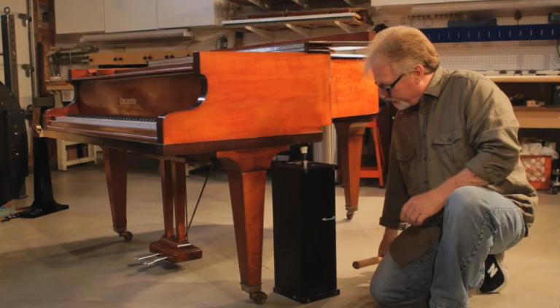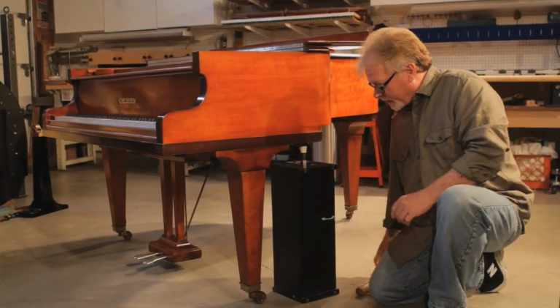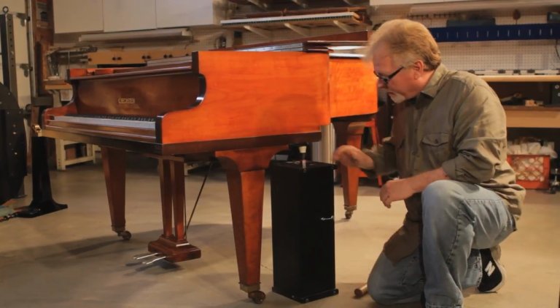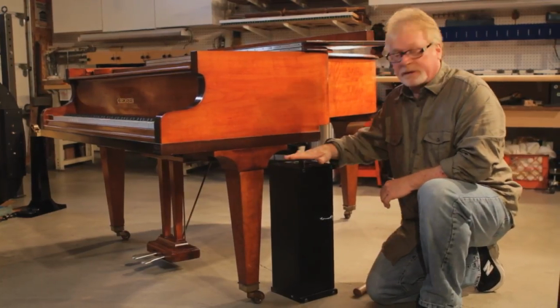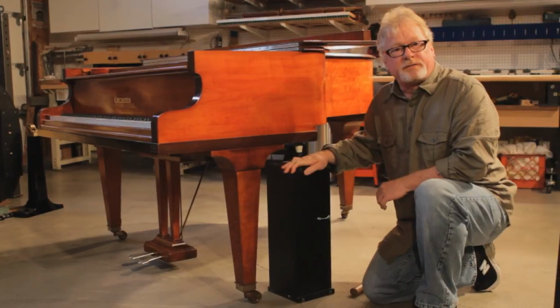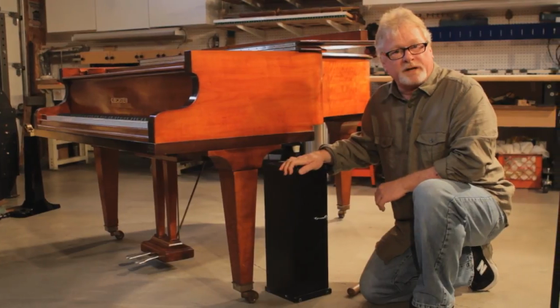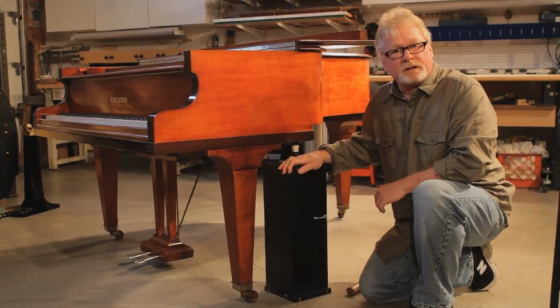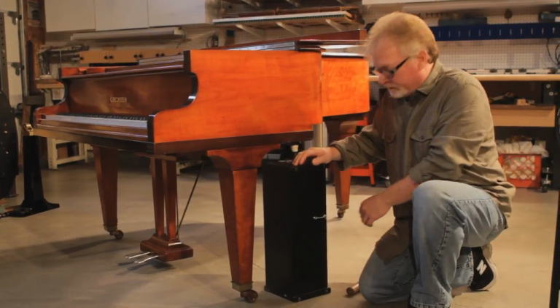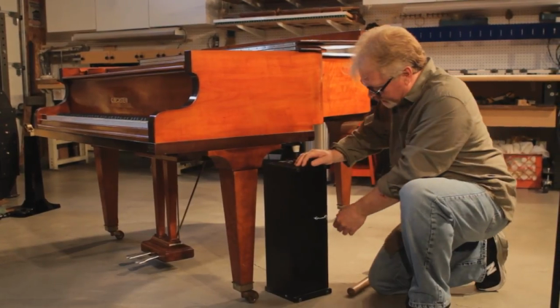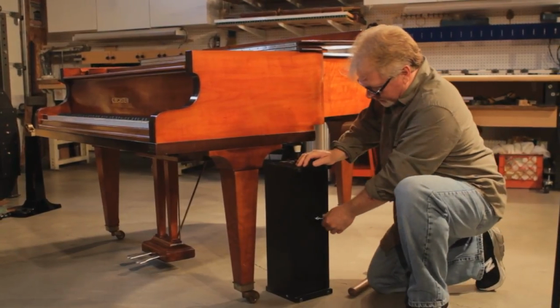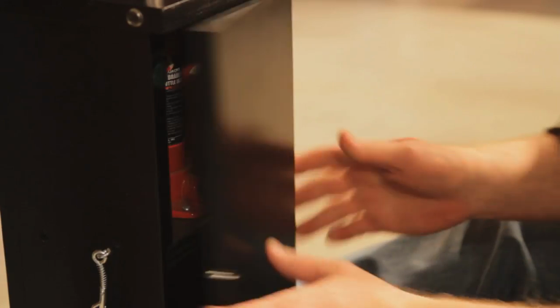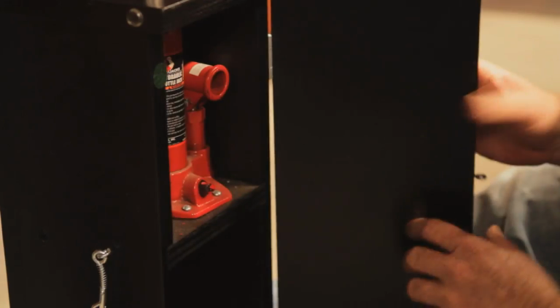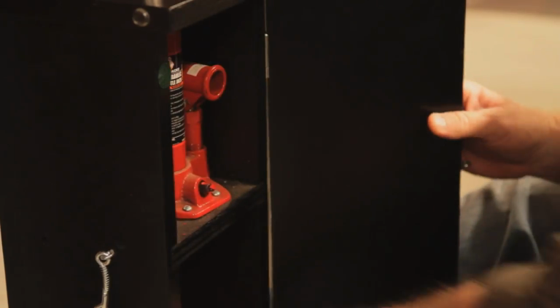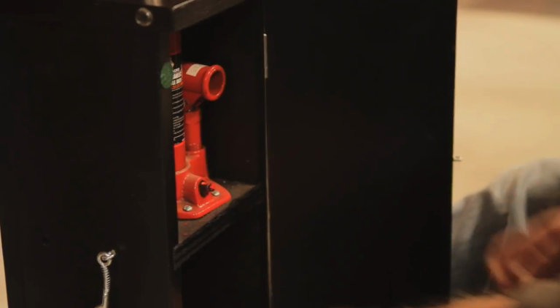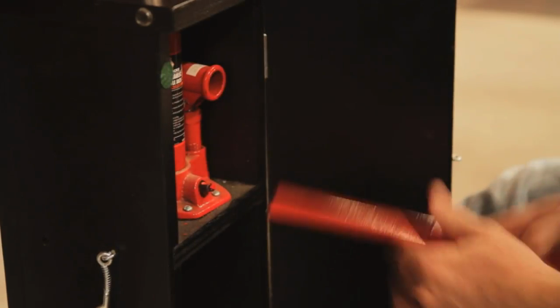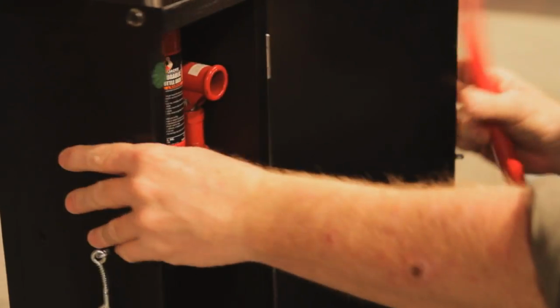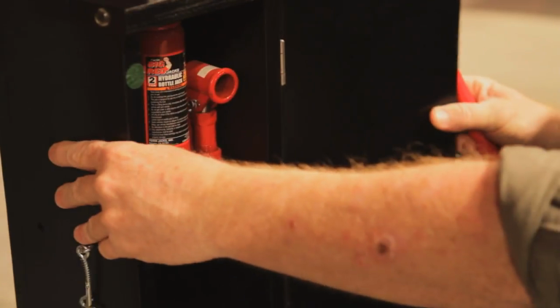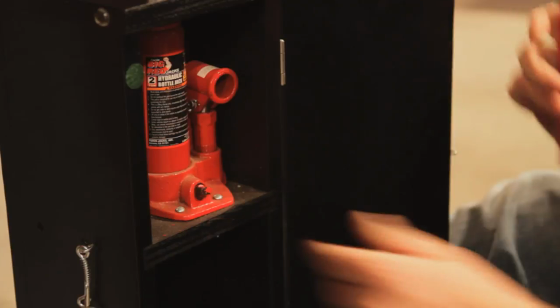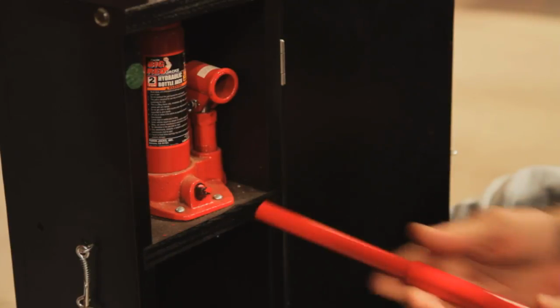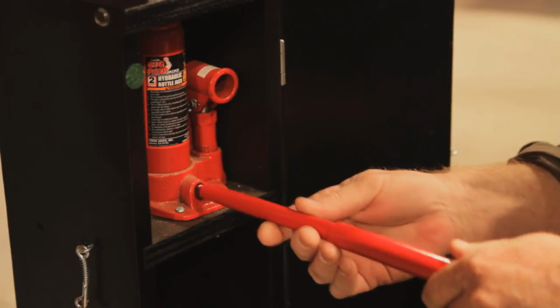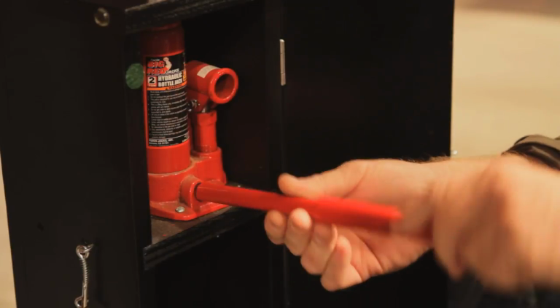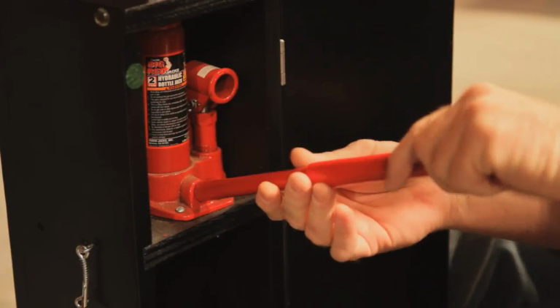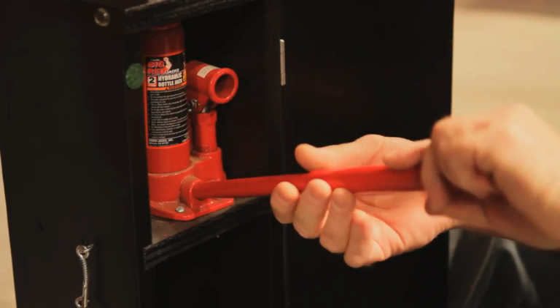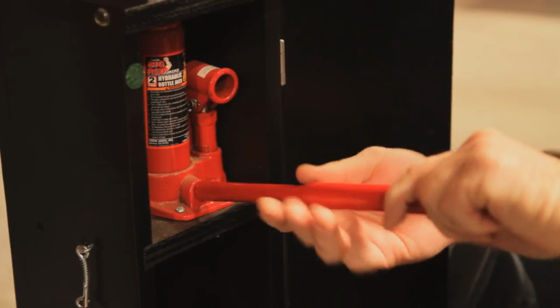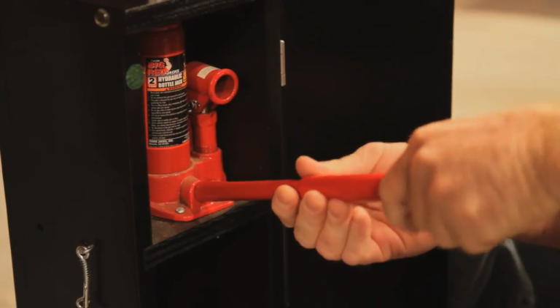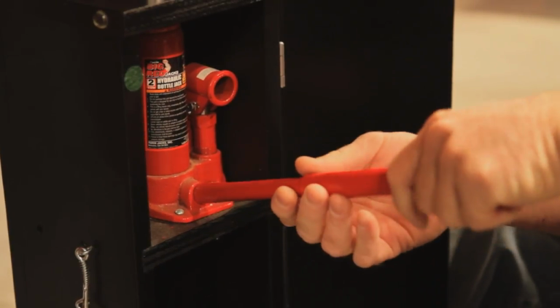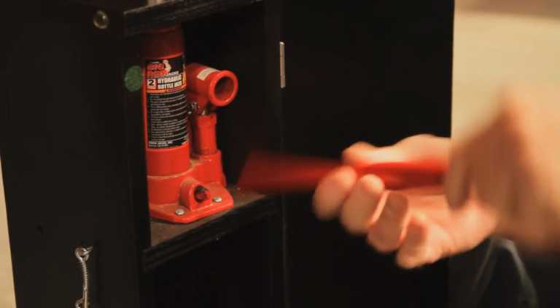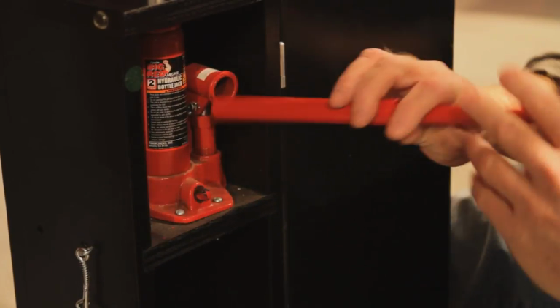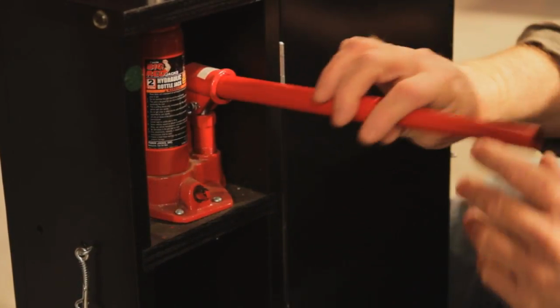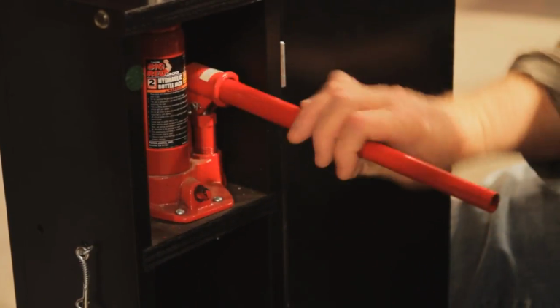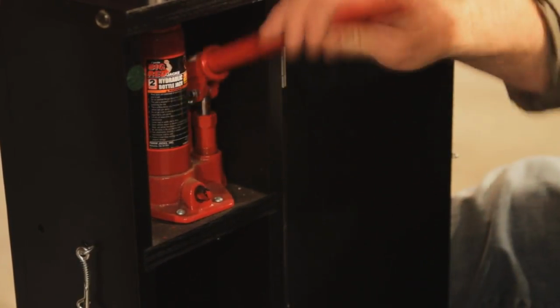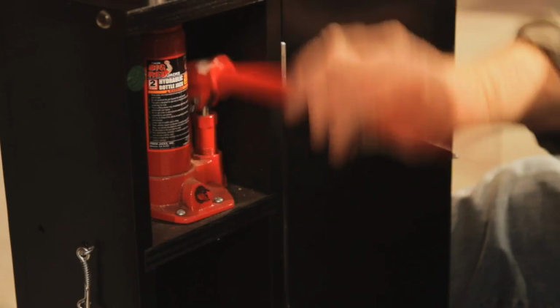The jack-in-the-box you can get from a vendor online. You open up the box, pull out the handle, tighten it, and start to jack the piano up.